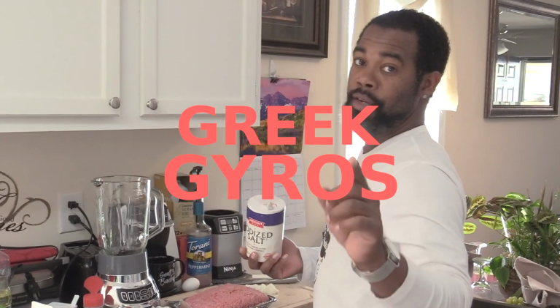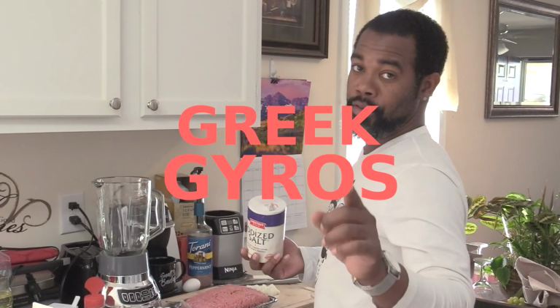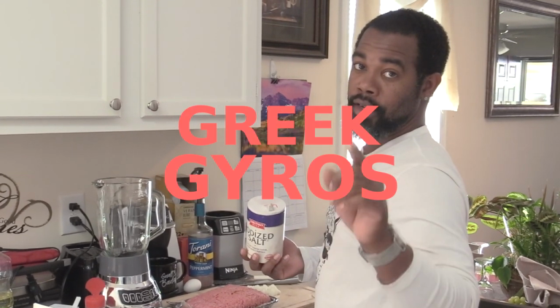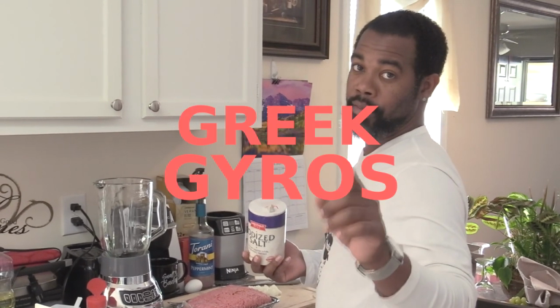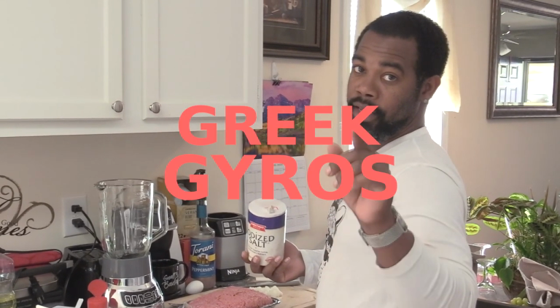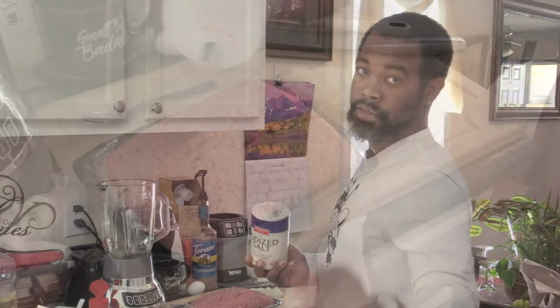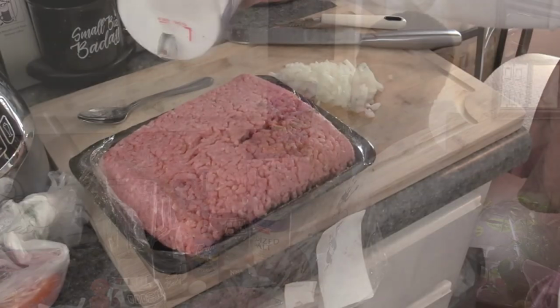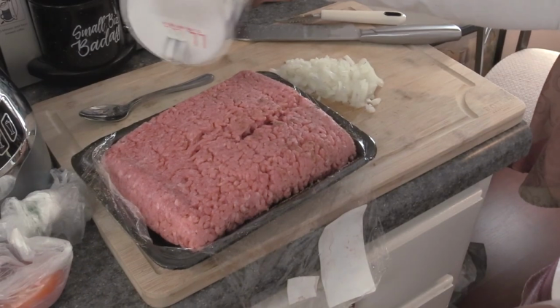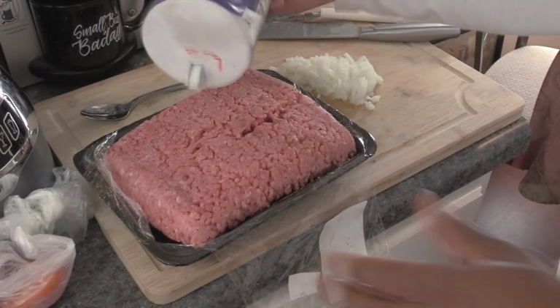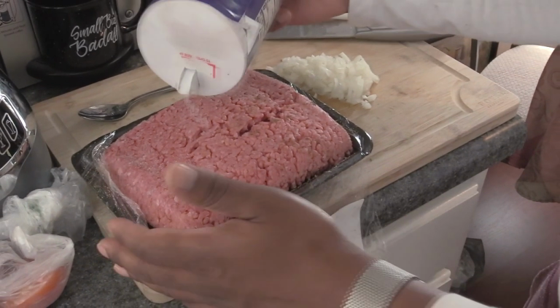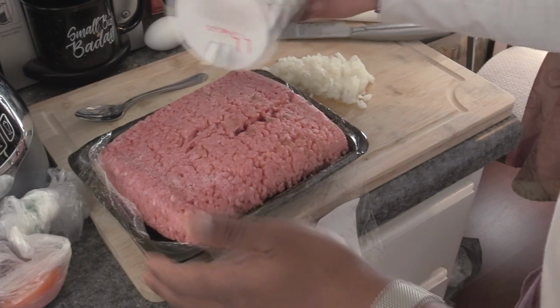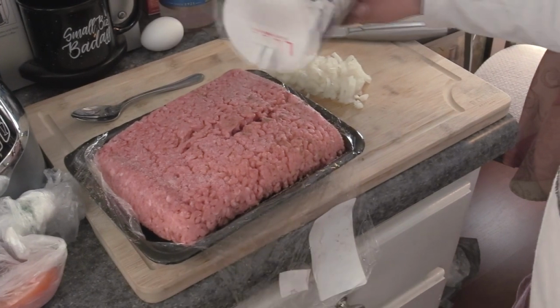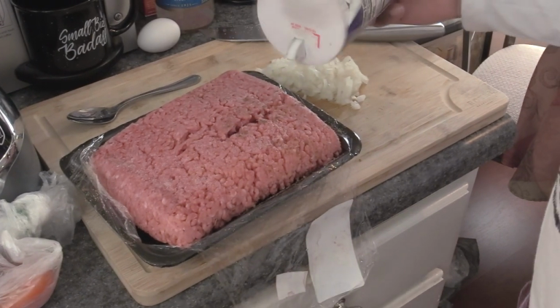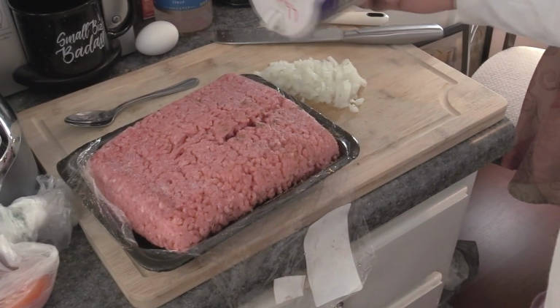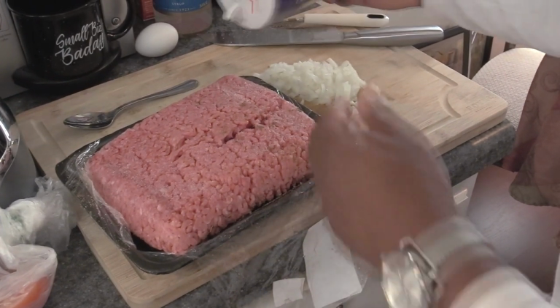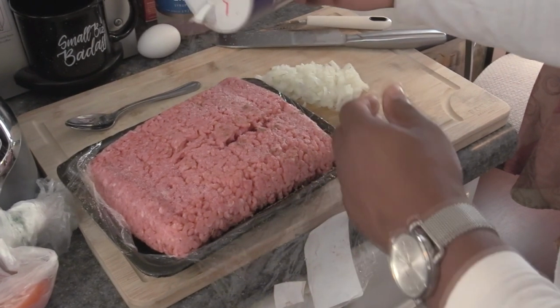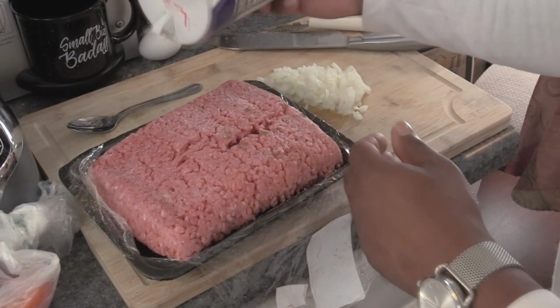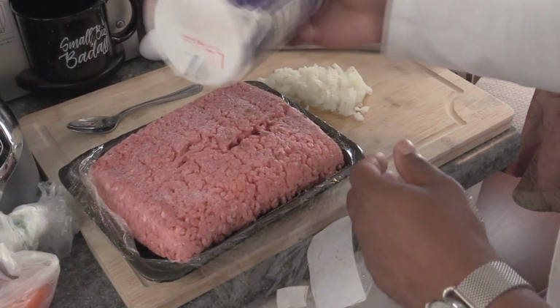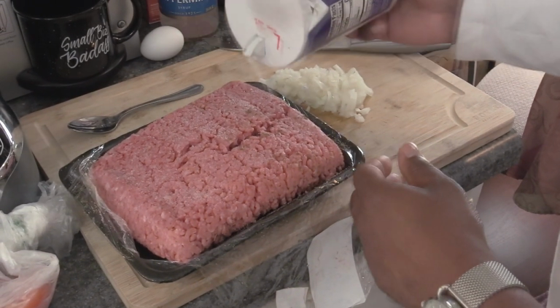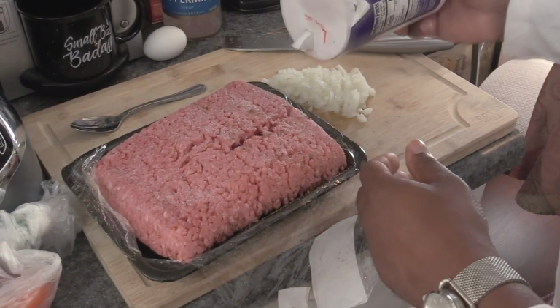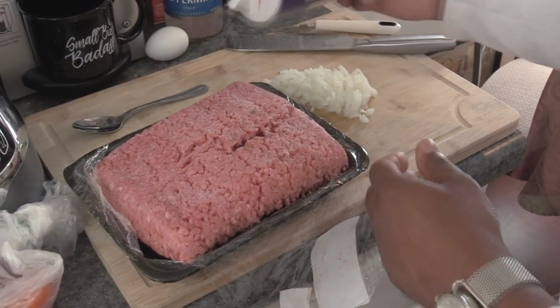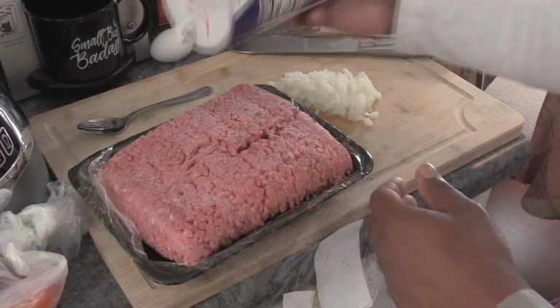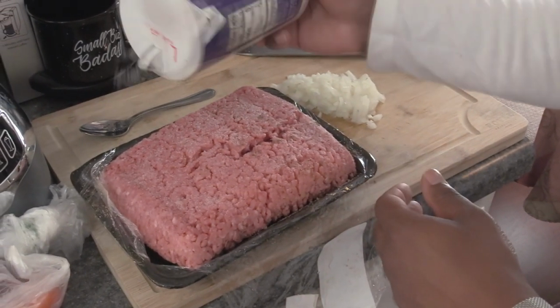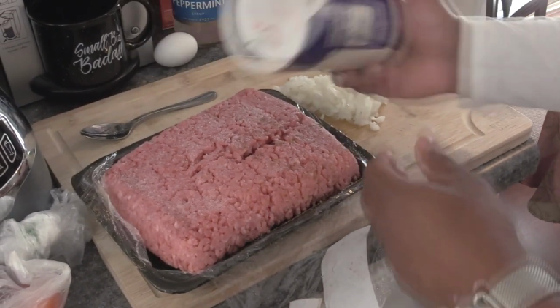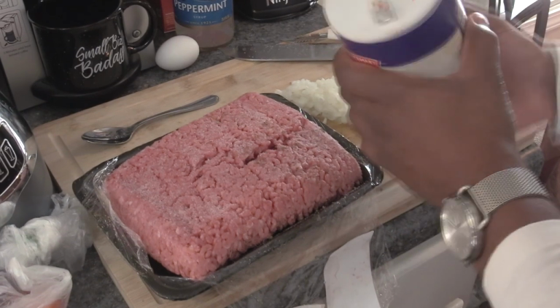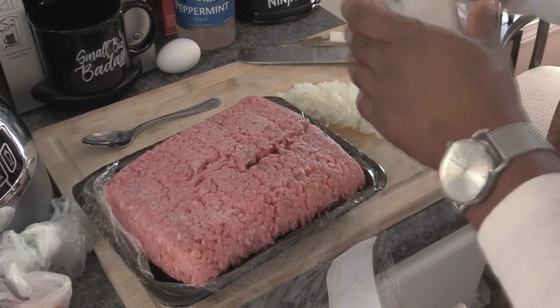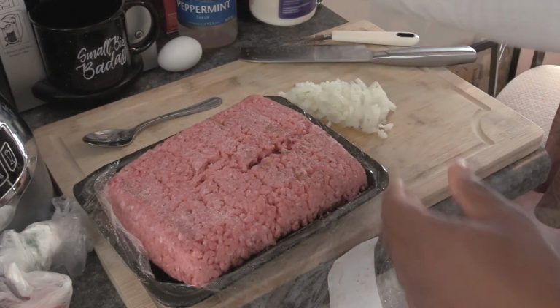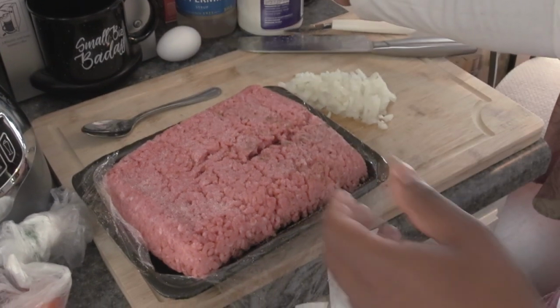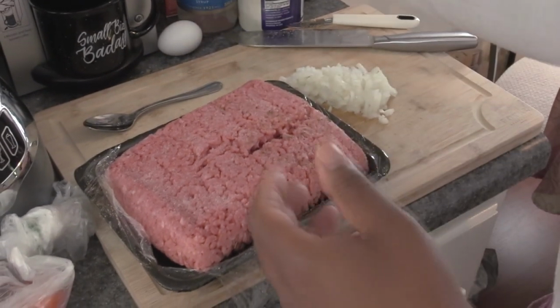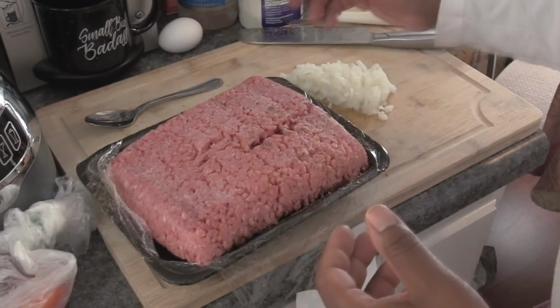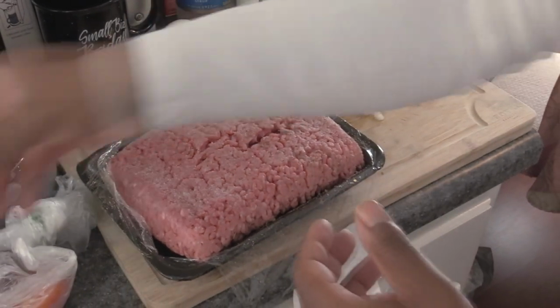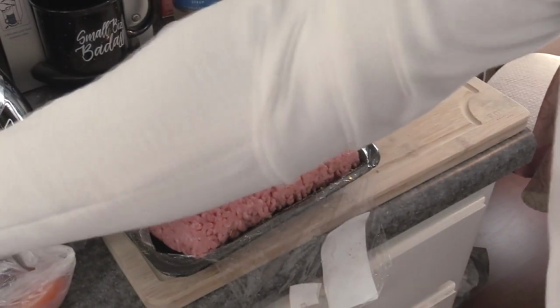Greek gyros homemade. We're going to season our ground beef. You want to make sure it's cold. Season it with salt — you can go generous with the salt because we're going to have to mash all this together. You want it to get on all portions of the meat.